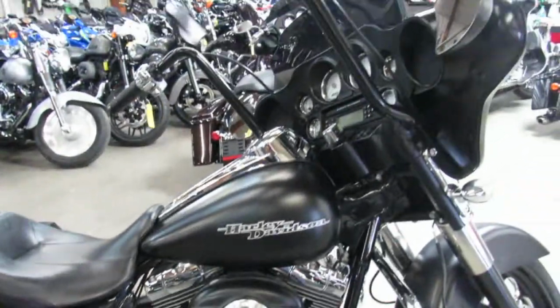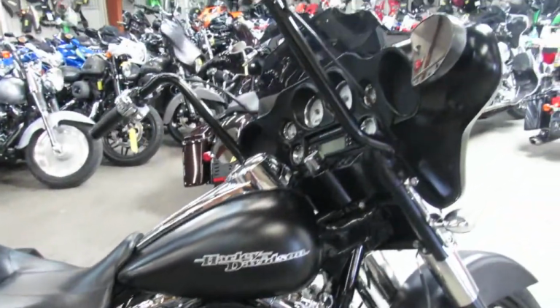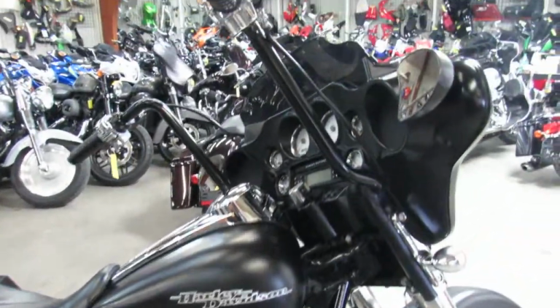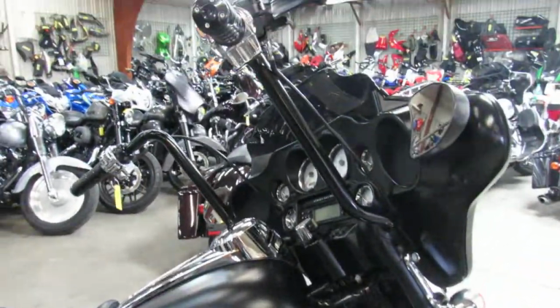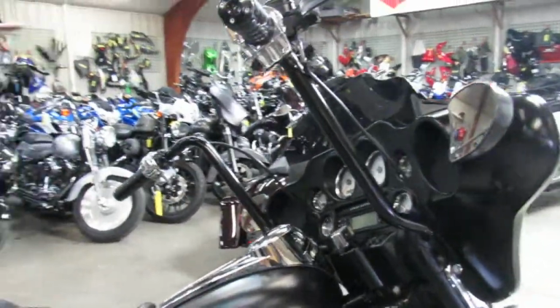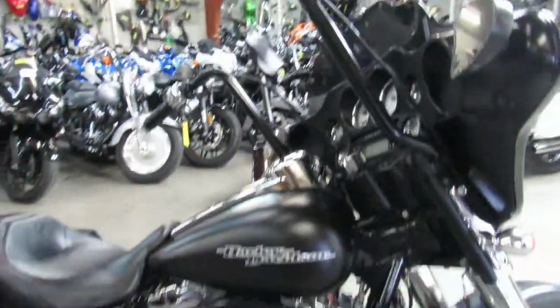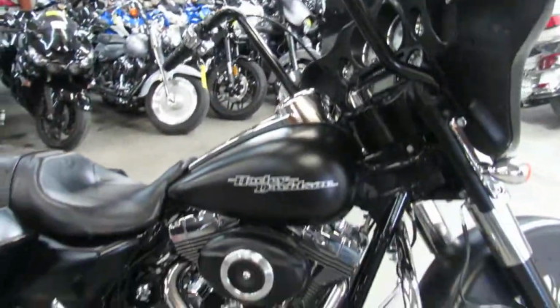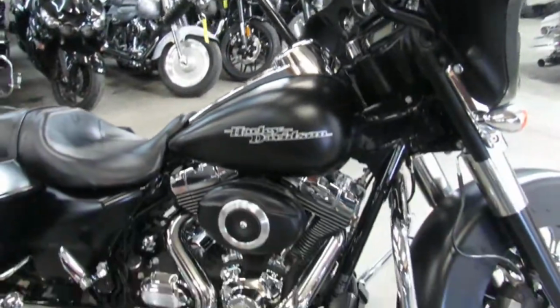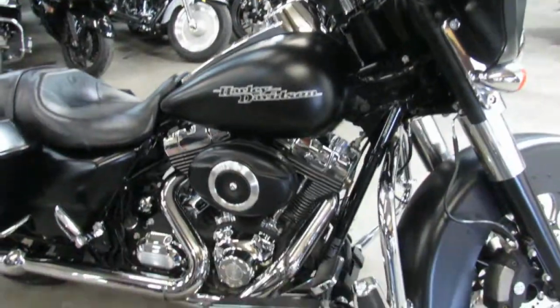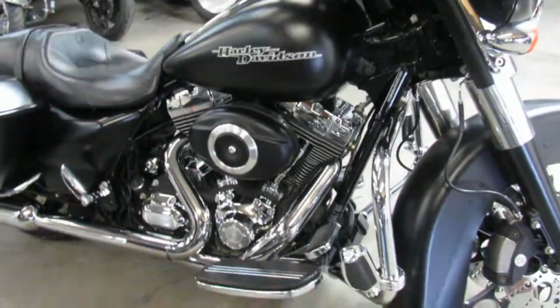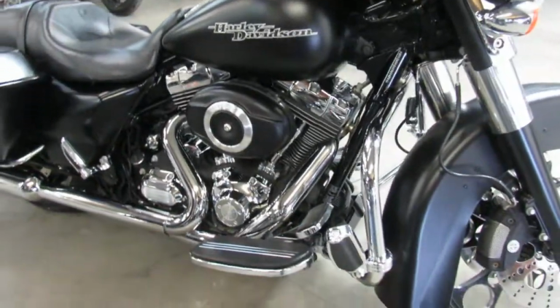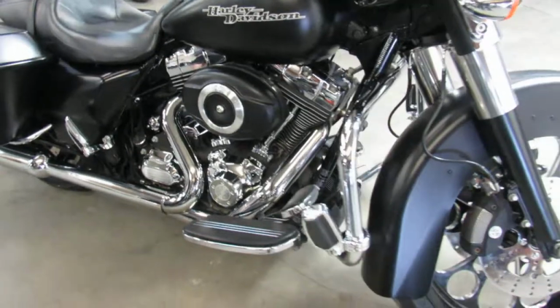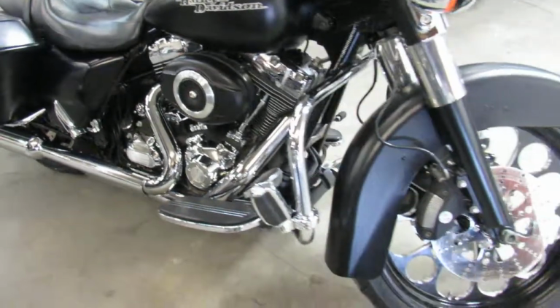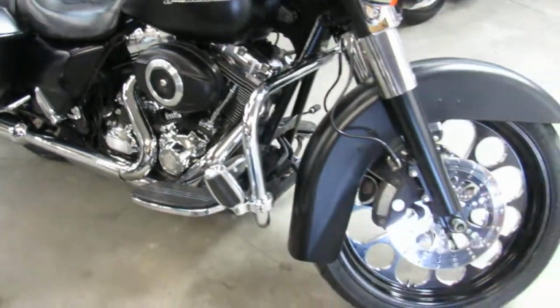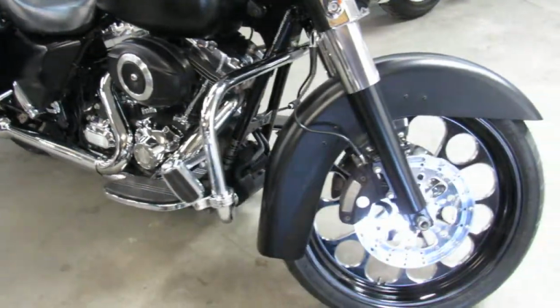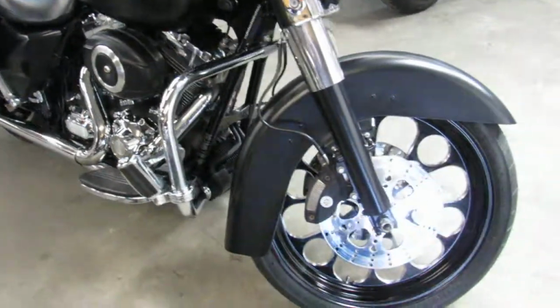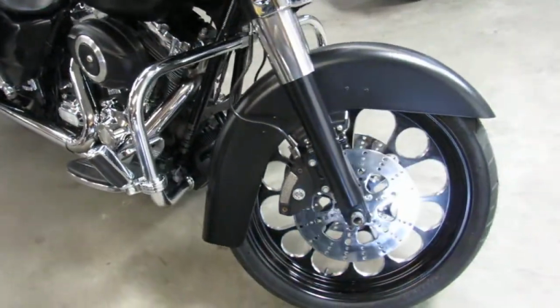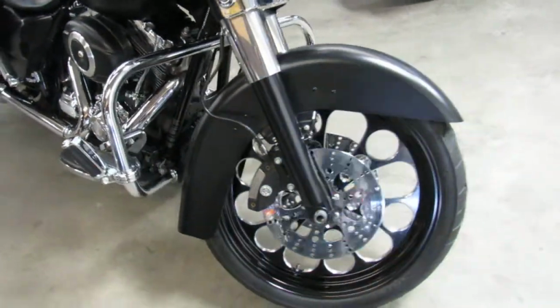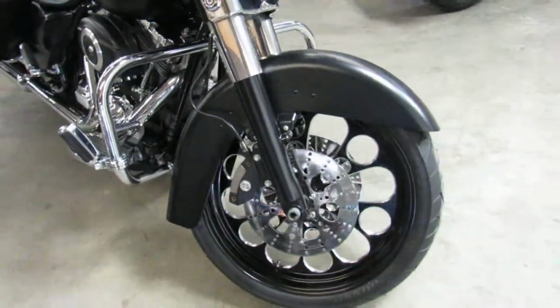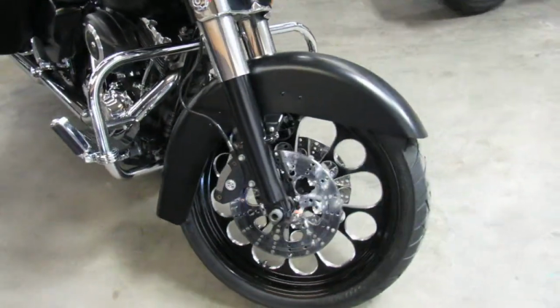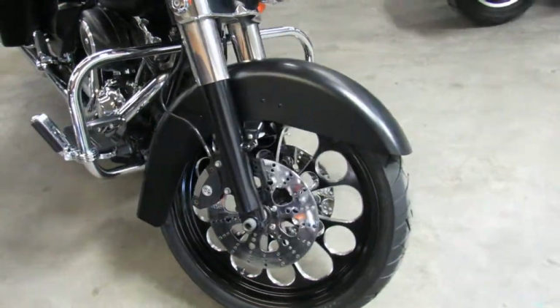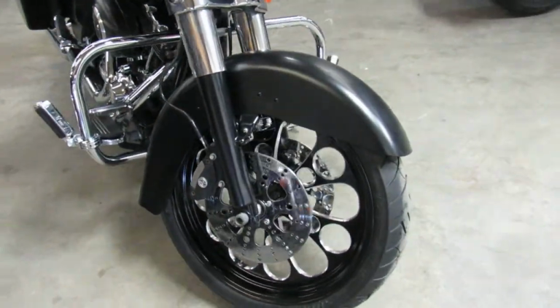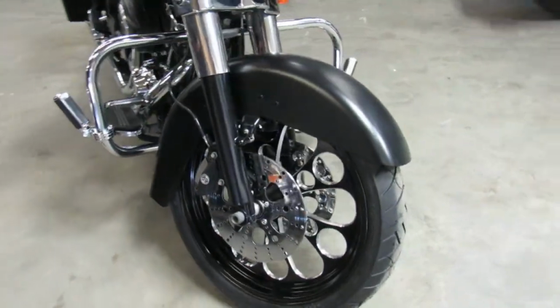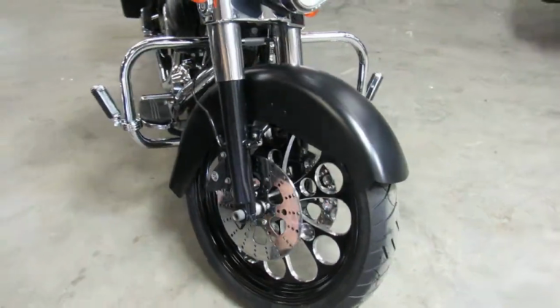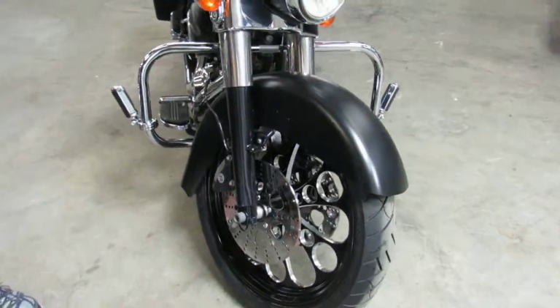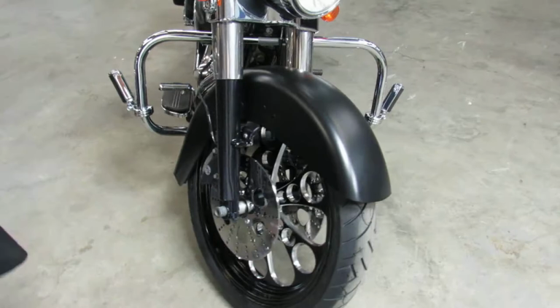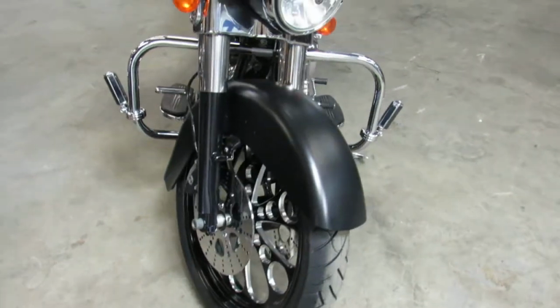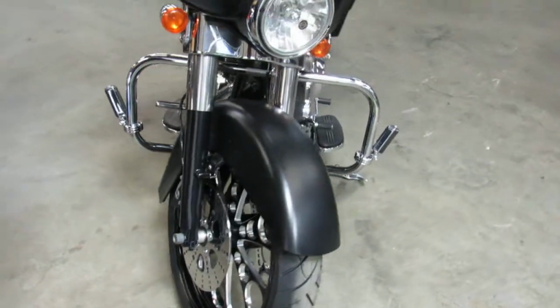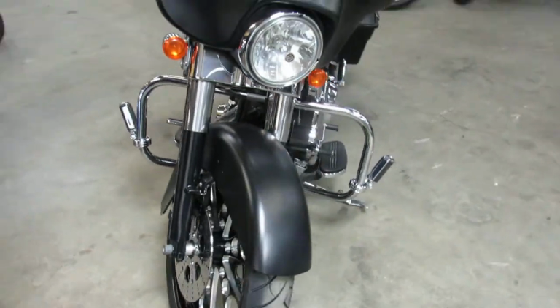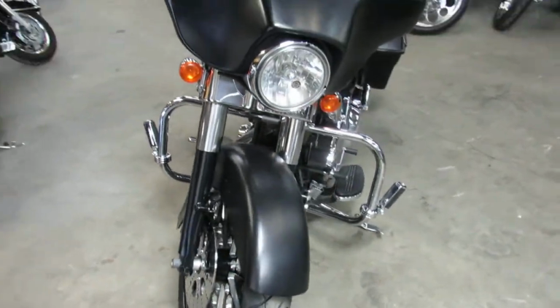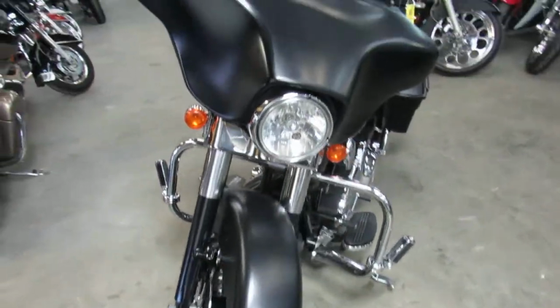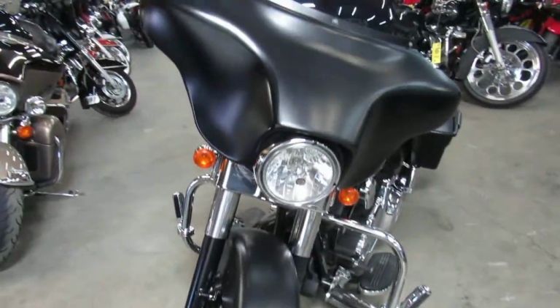You can see it's got a 21 inch front mag wheel, looks great, really sets the bike off. You got some 16 inch ape hangers on there — crank up the tunes and hit the road on this one guys.